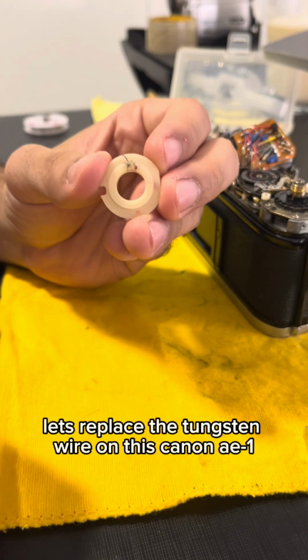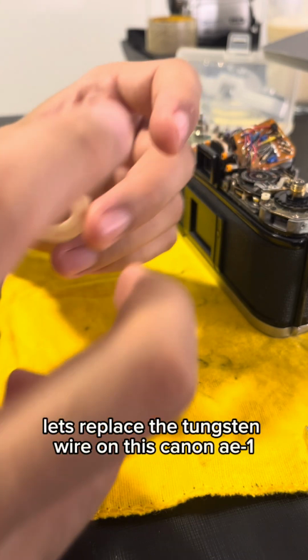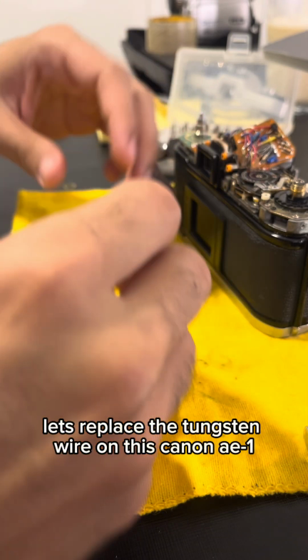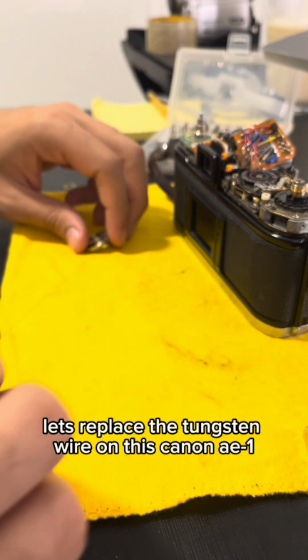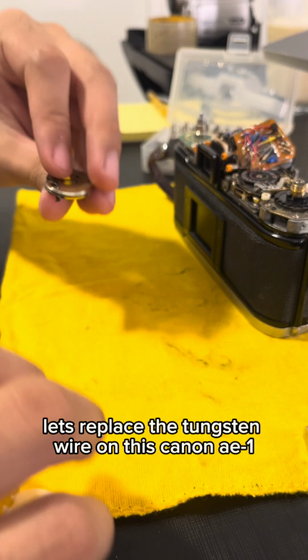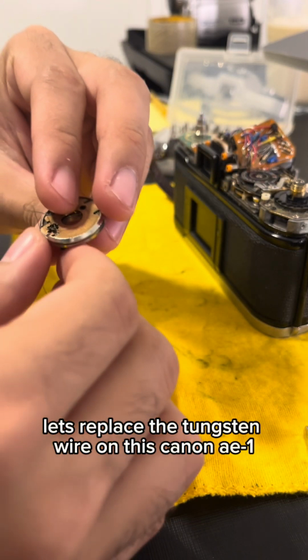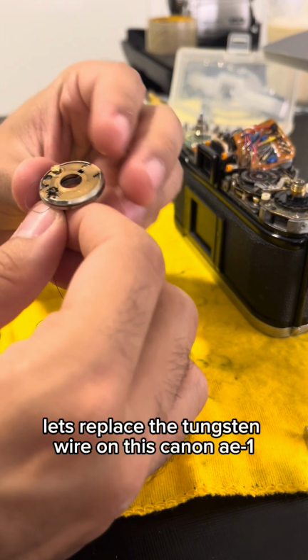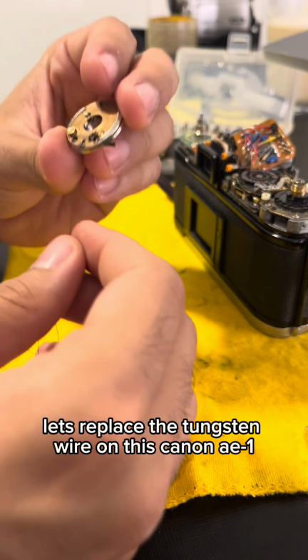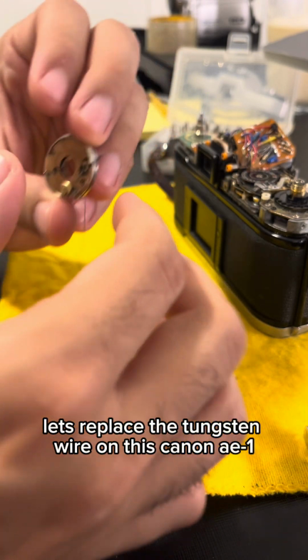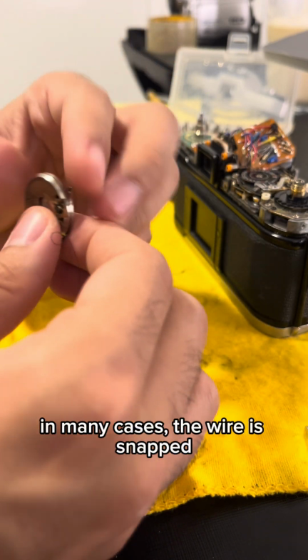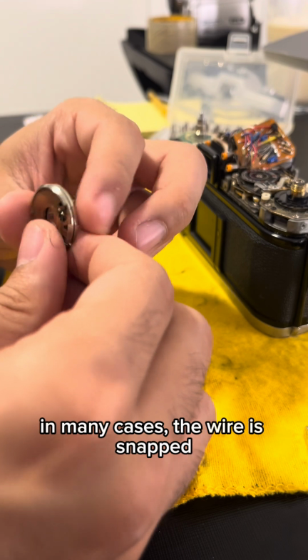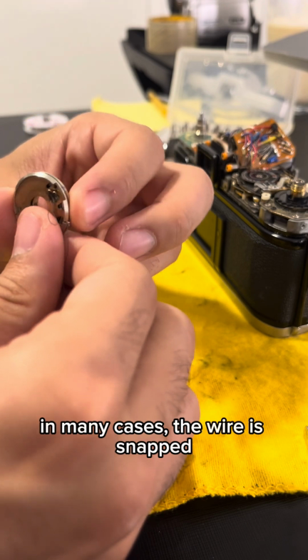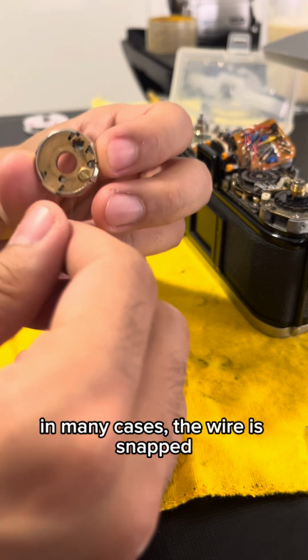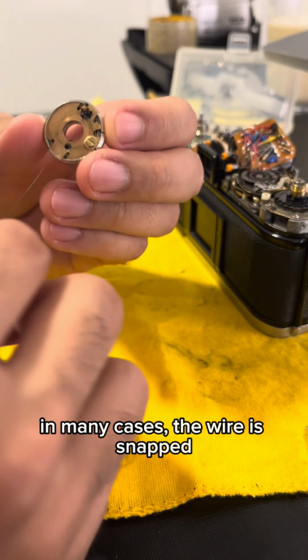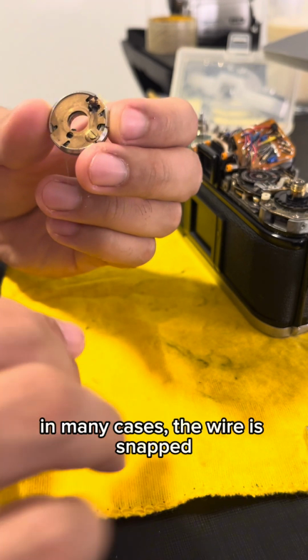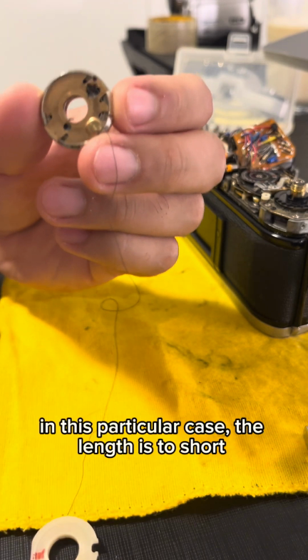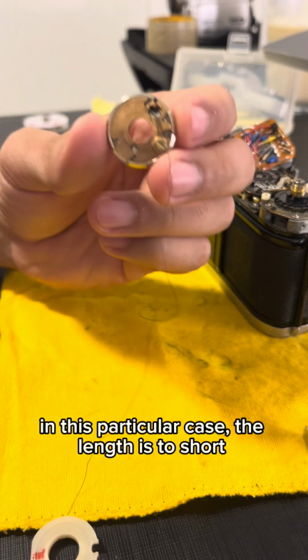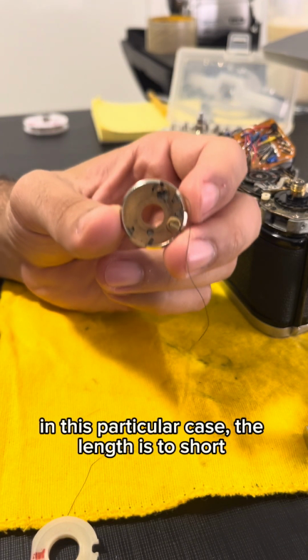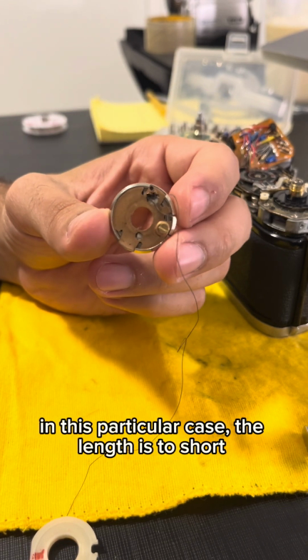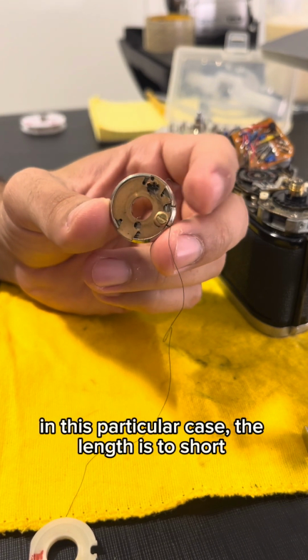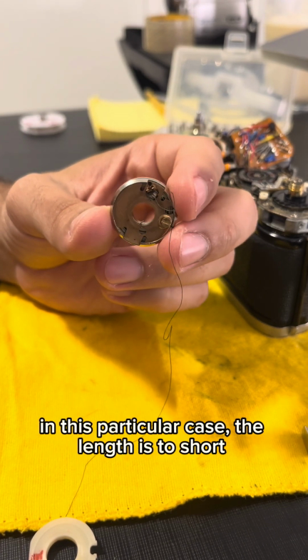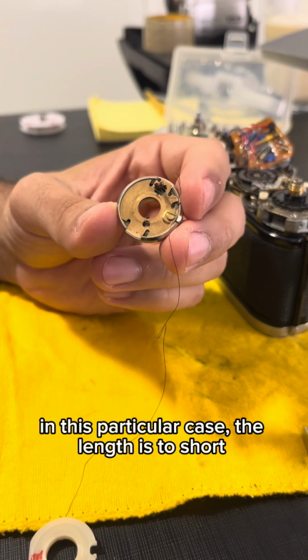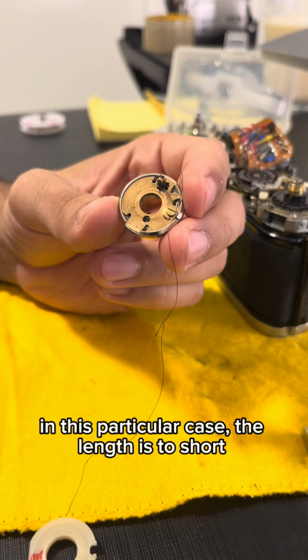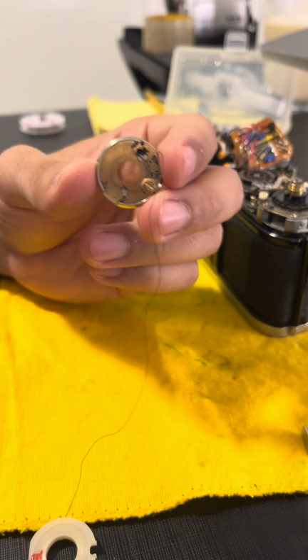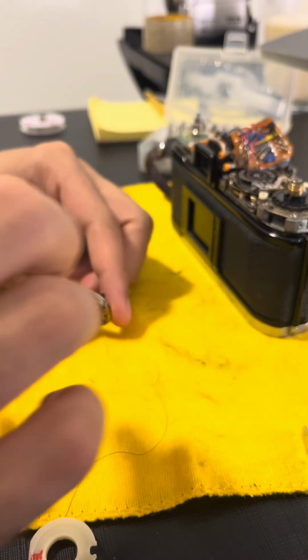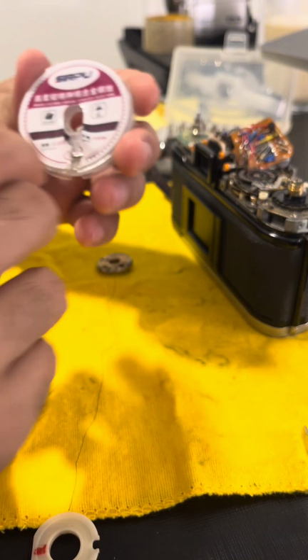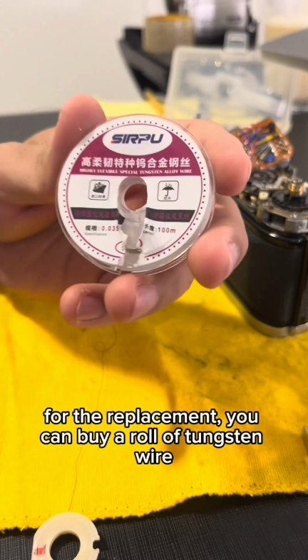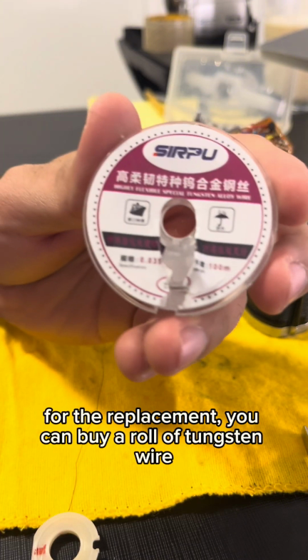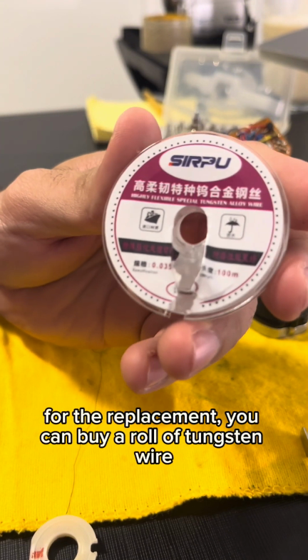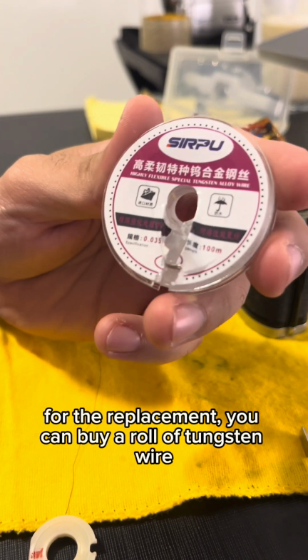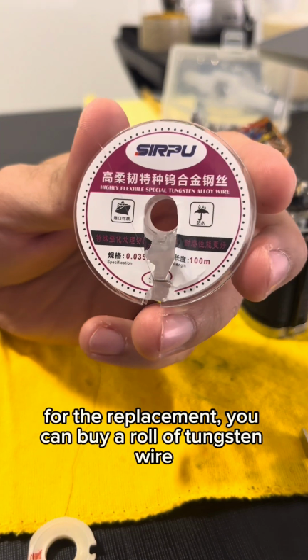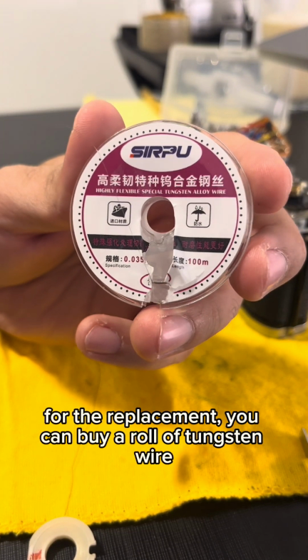Let's replace the tungsten wire on this Canon AE-1. In many cases, the wire is snapped. In this particular case, the length is too short. For the replacement, you can buy a roll of tungsten wire.